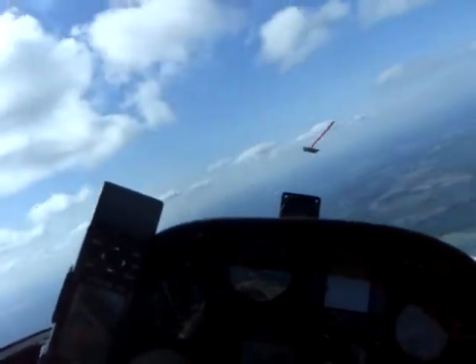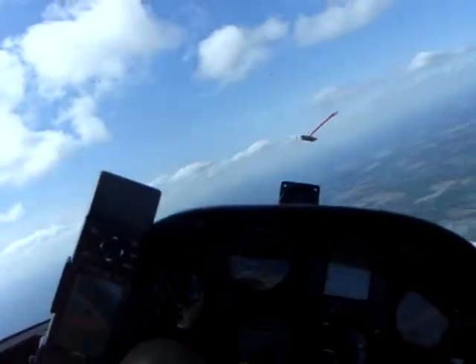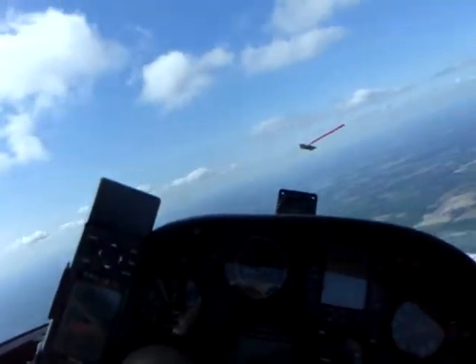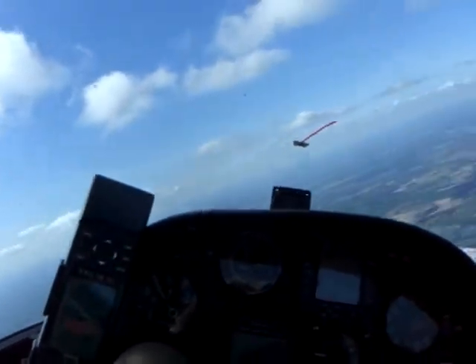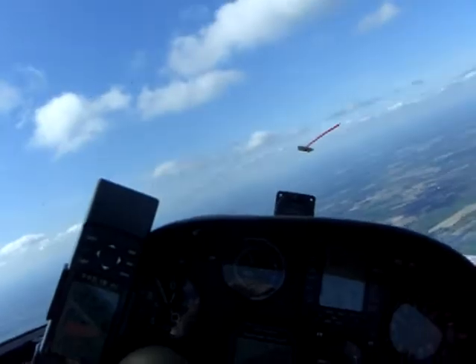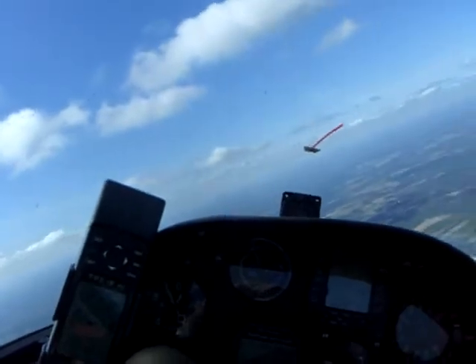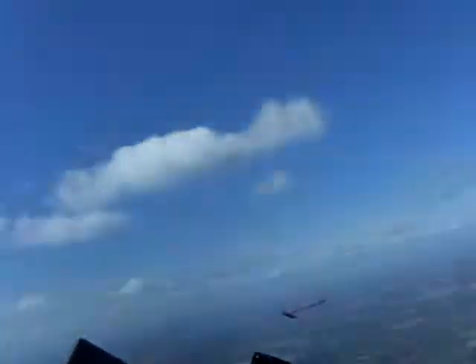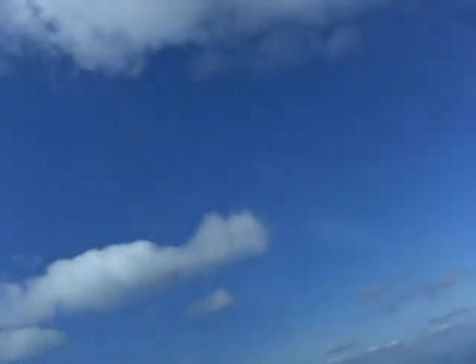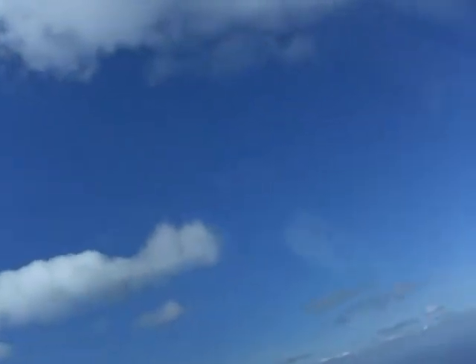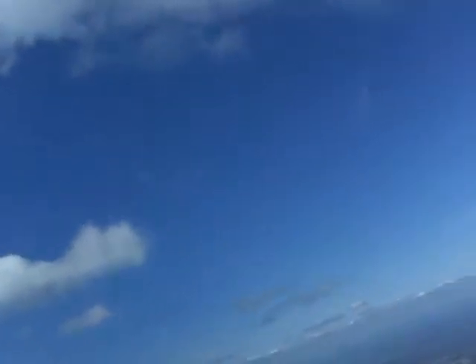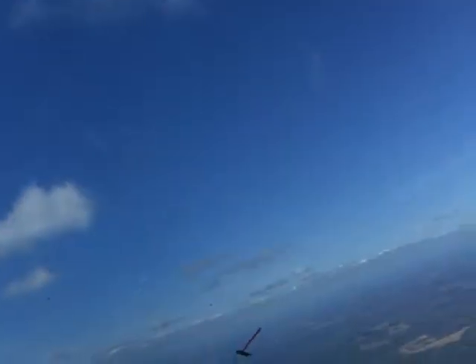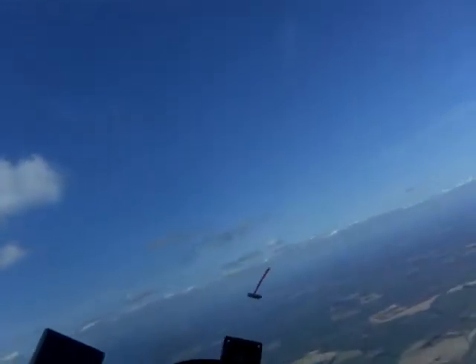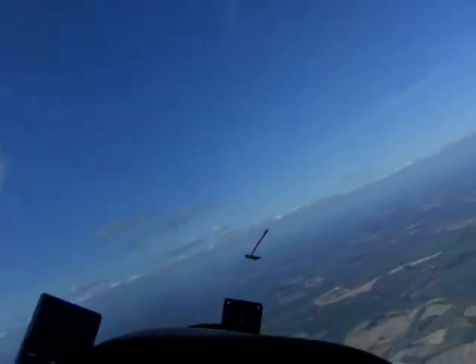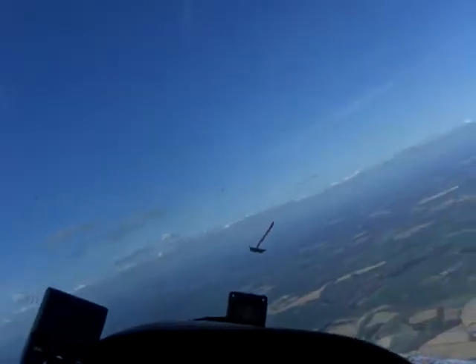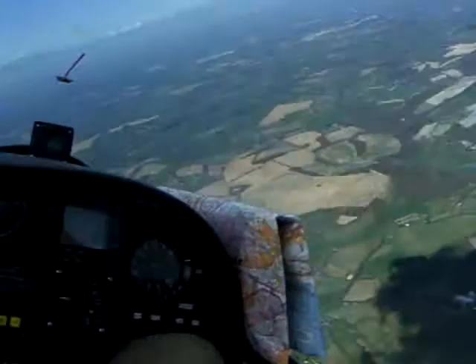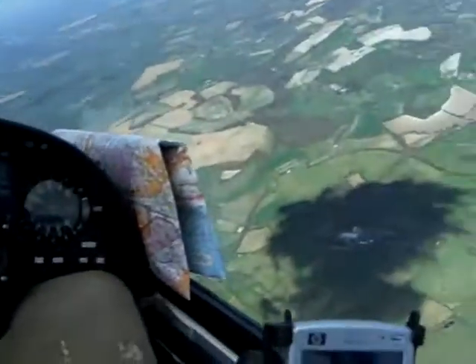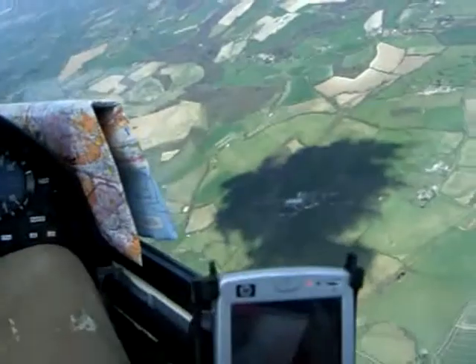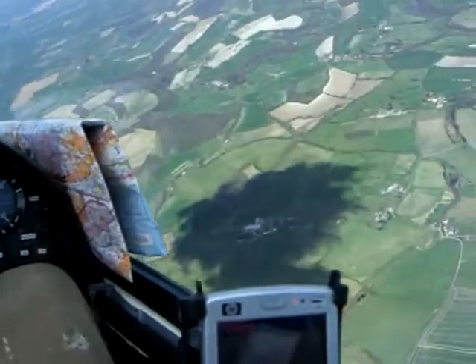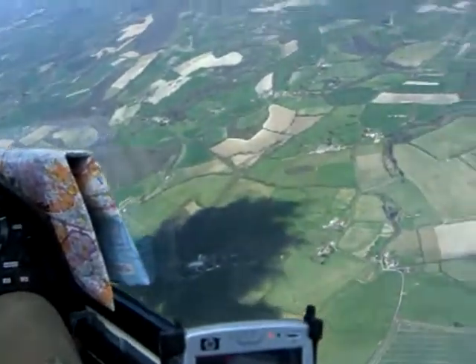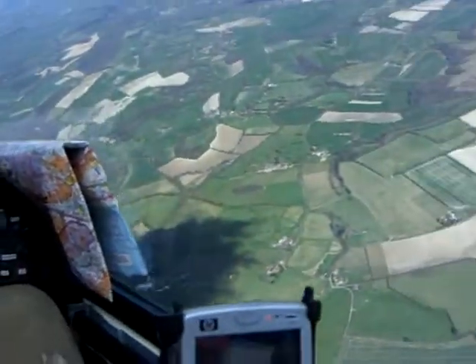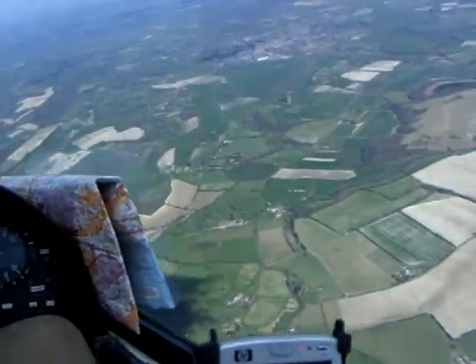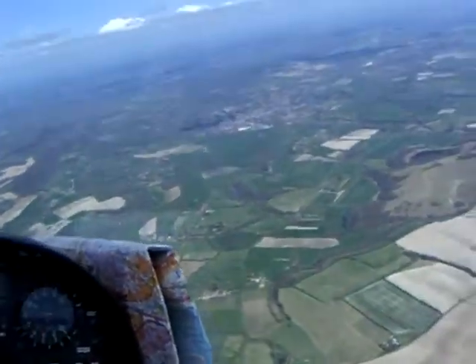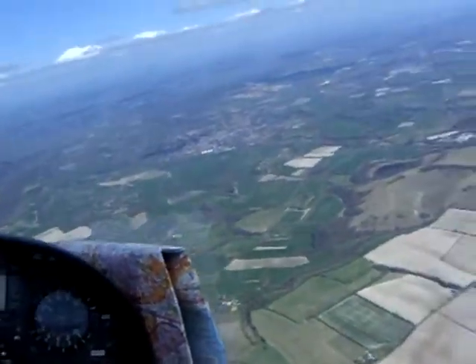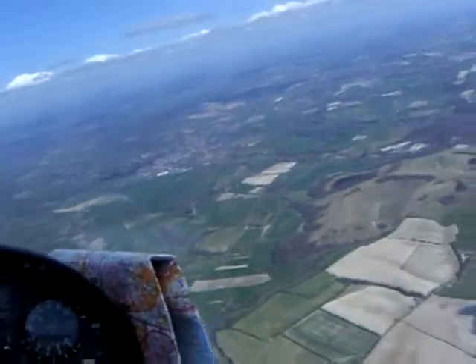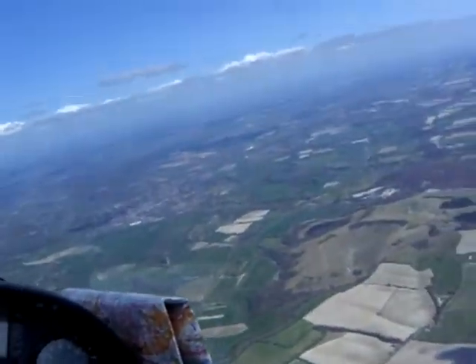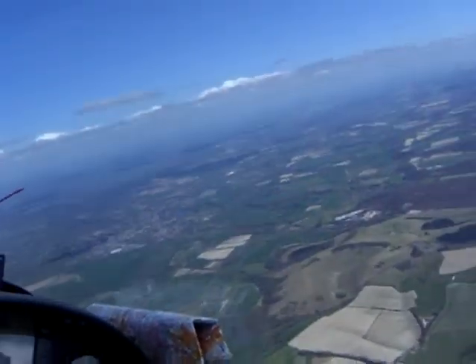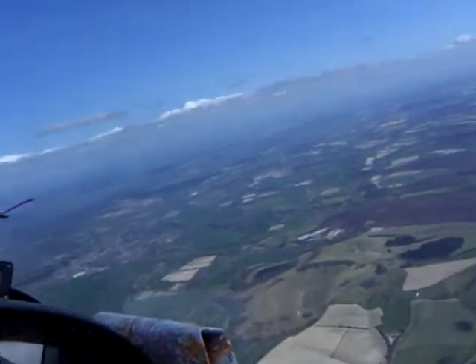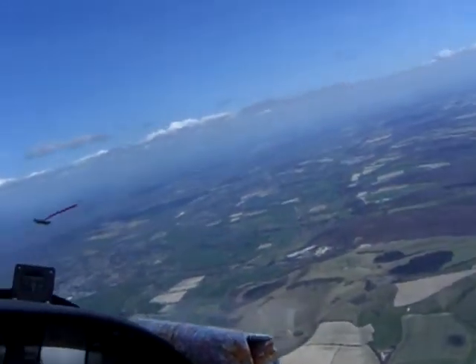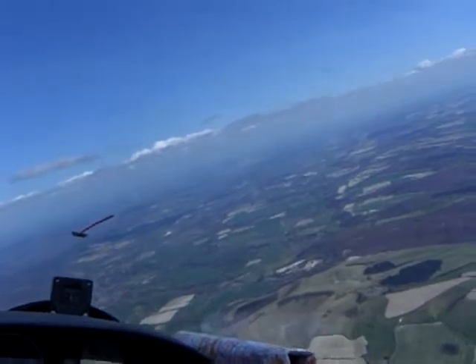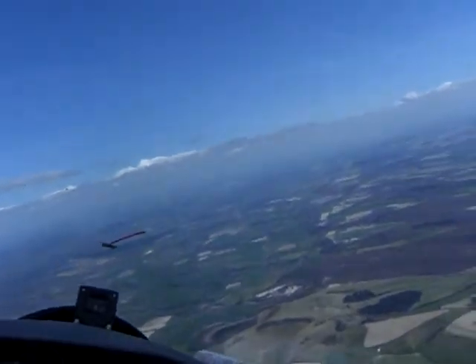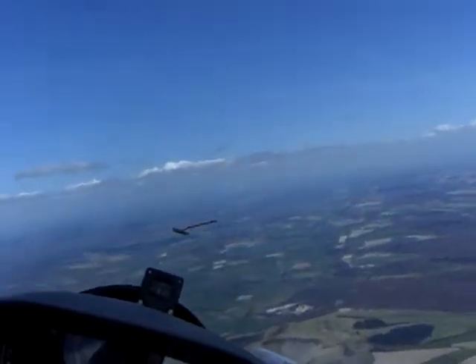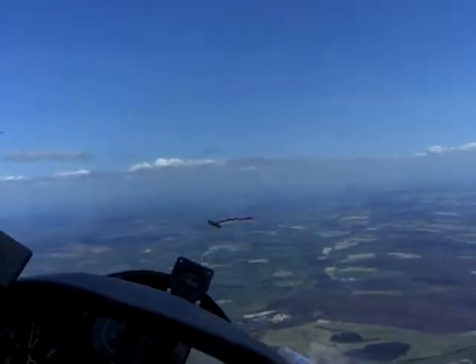You can hear the vario going. When it beeps, it's up. See the wispies in the cloud there? Good lift. There's the cloud shadows down there as well. Good visibility today — you can see what's going on.